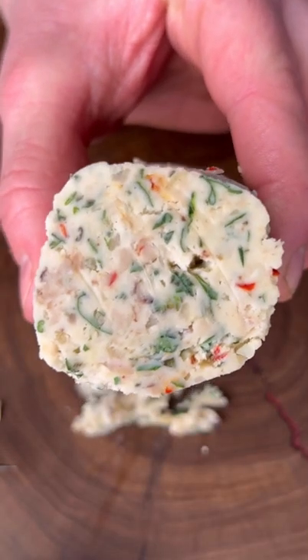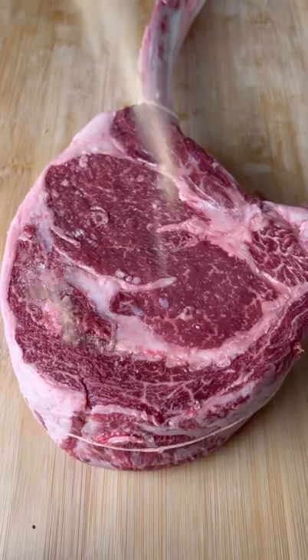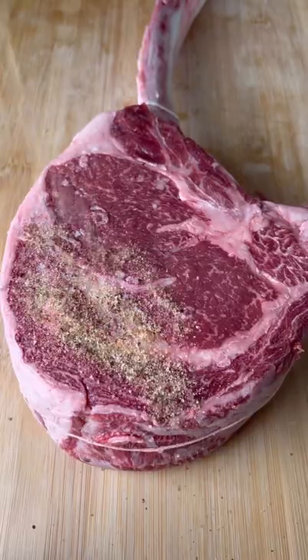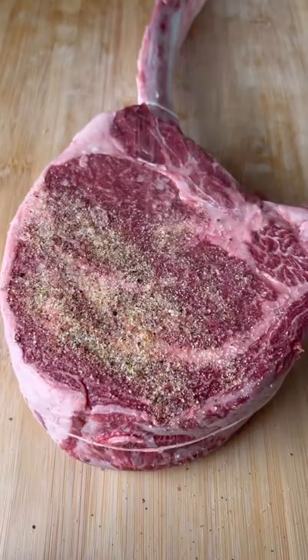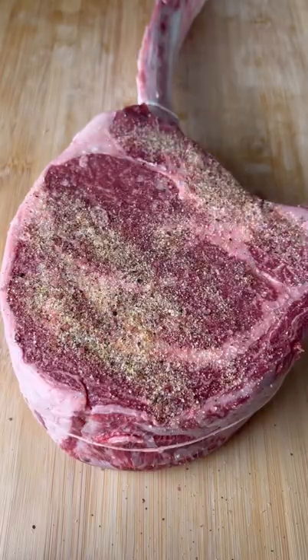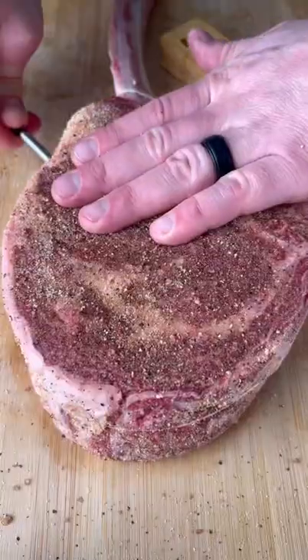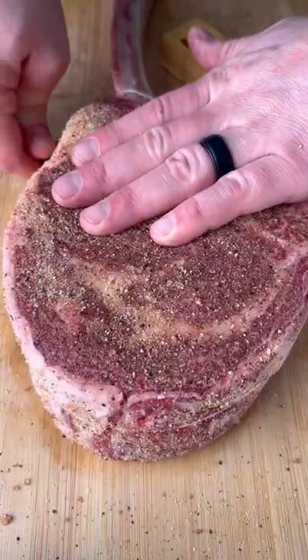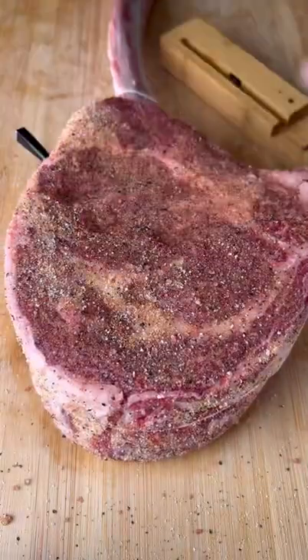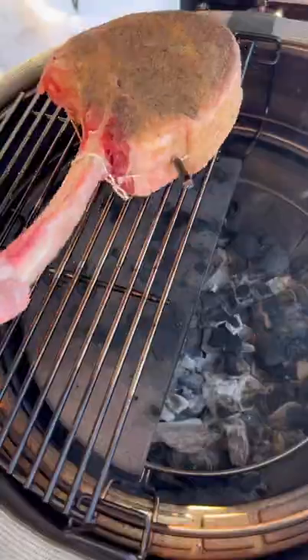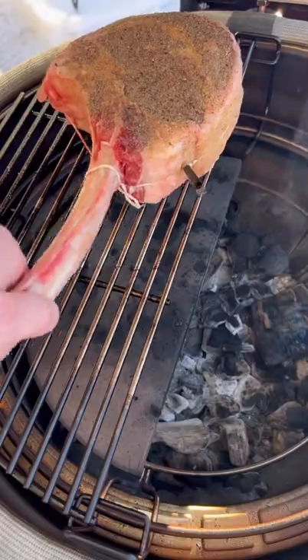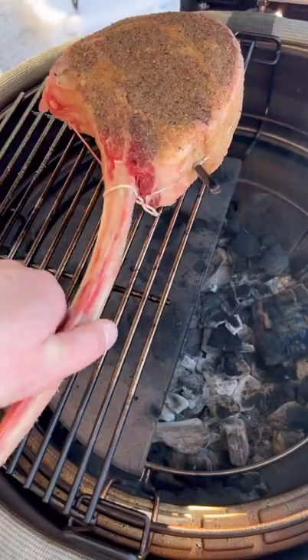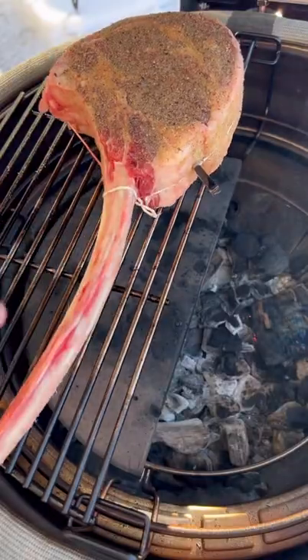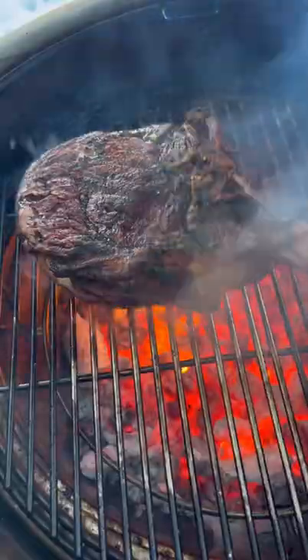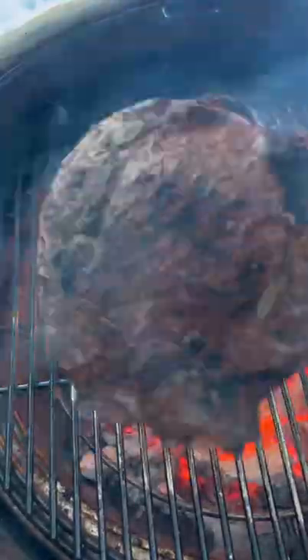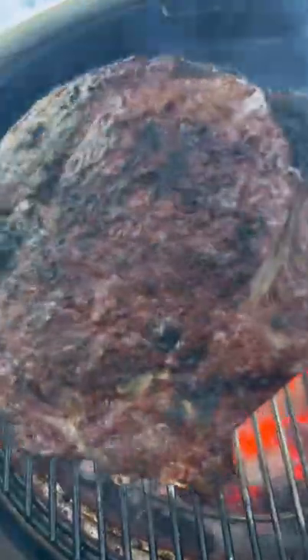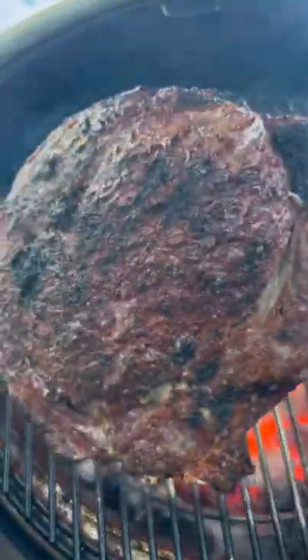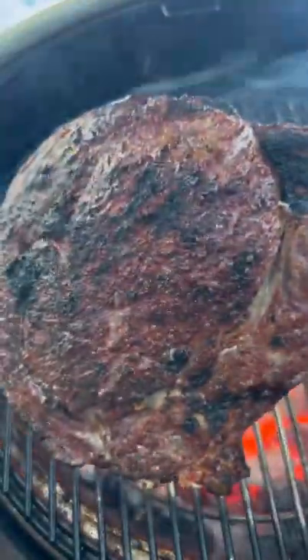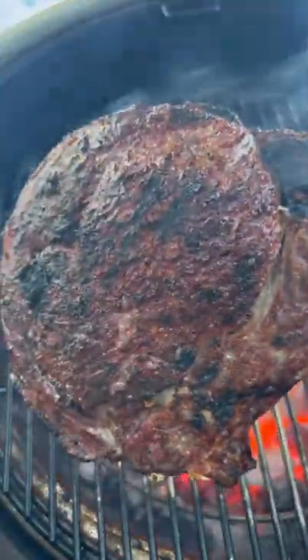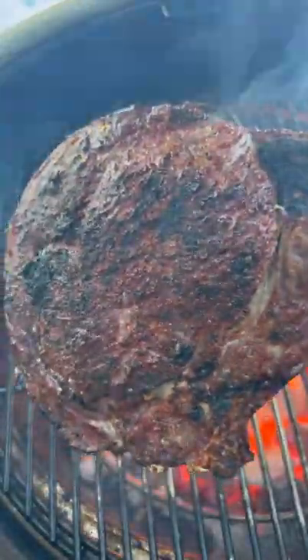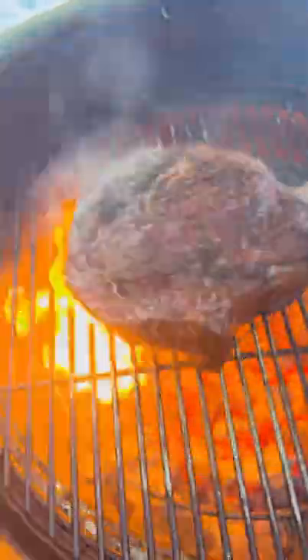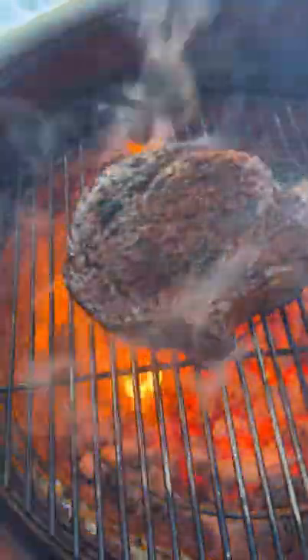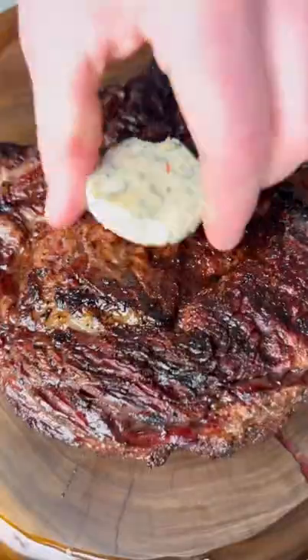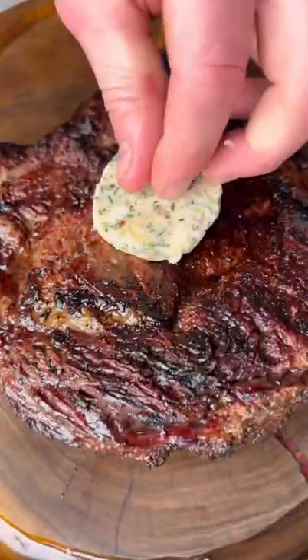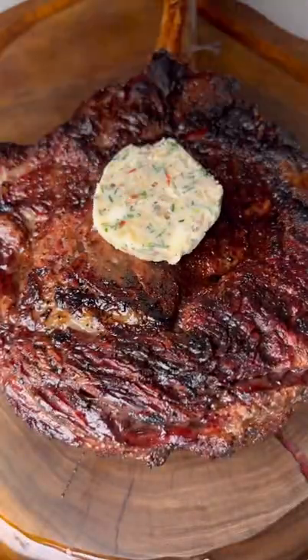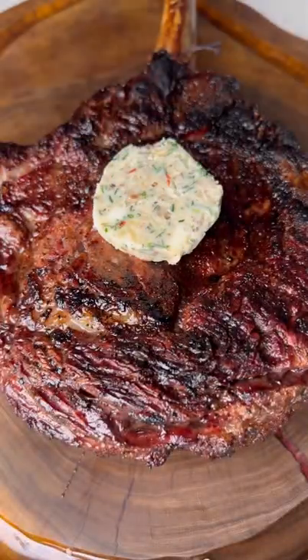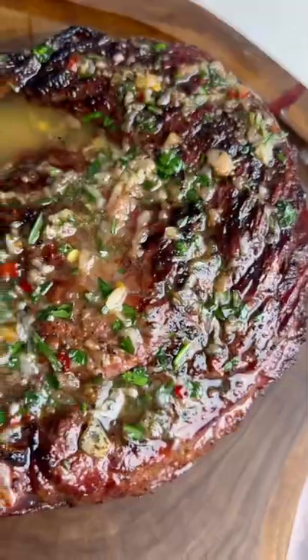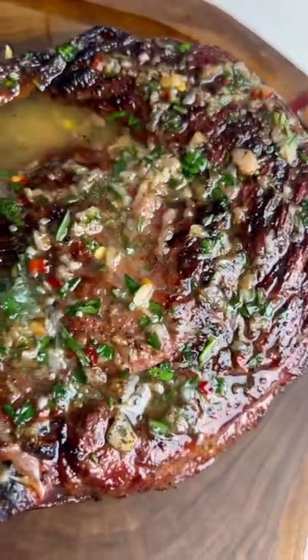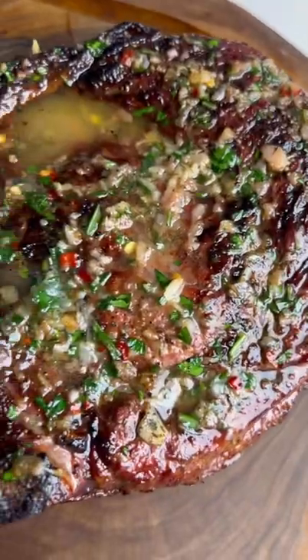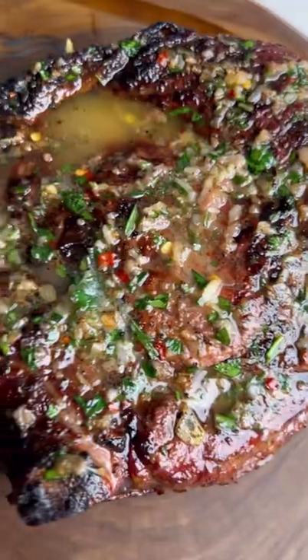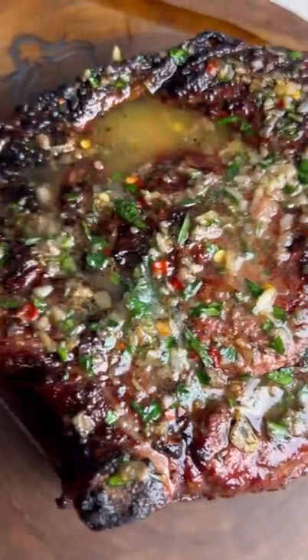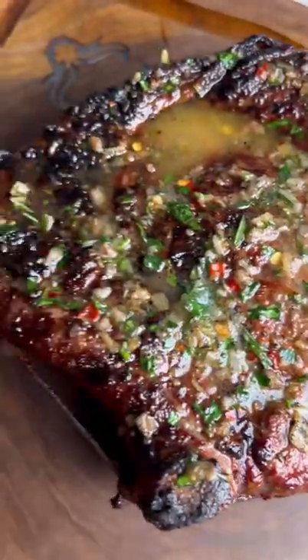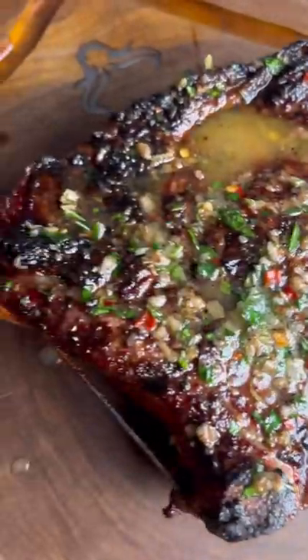Time to get that steak on the grill. We're going to smoke it at 225 then give it a reverse sear. Place that bone marrow butter on the steak as you rest it for 15 minutes.